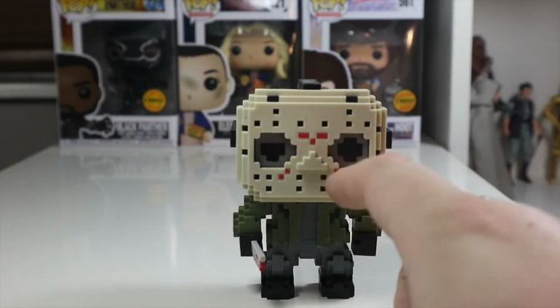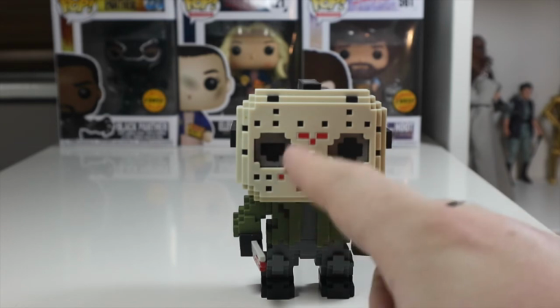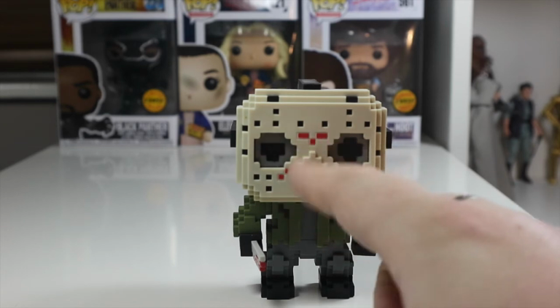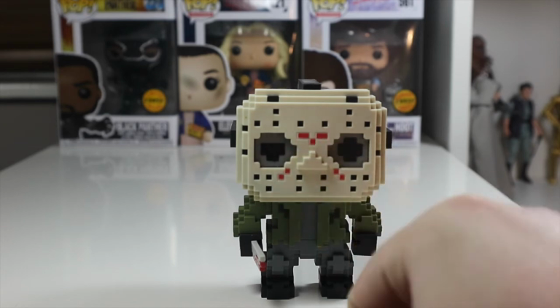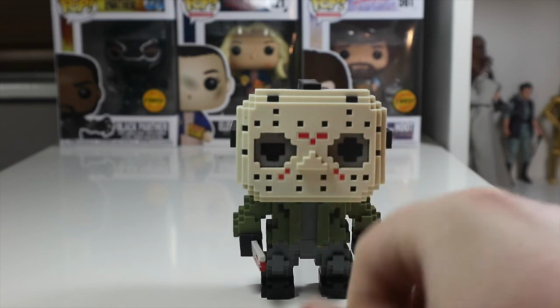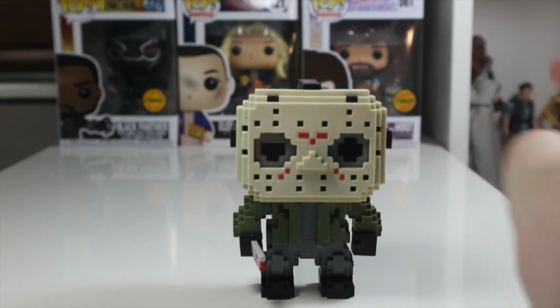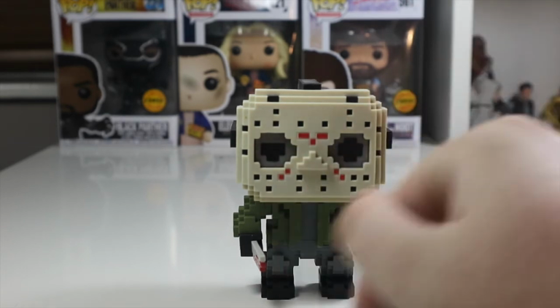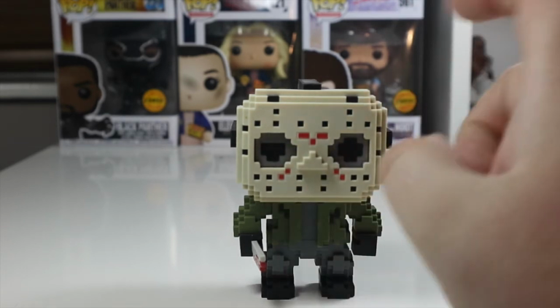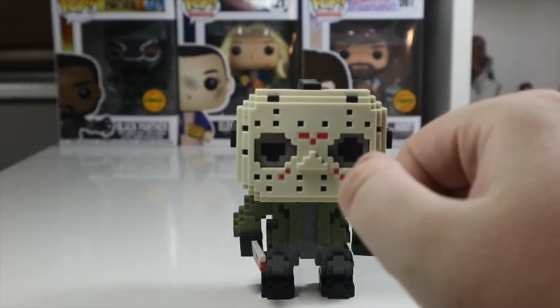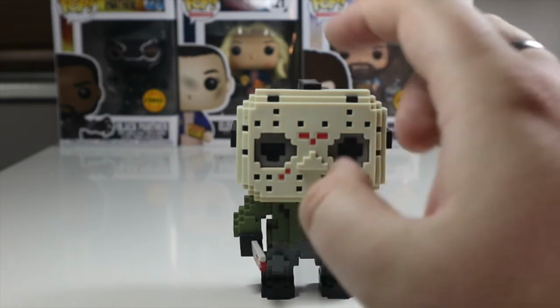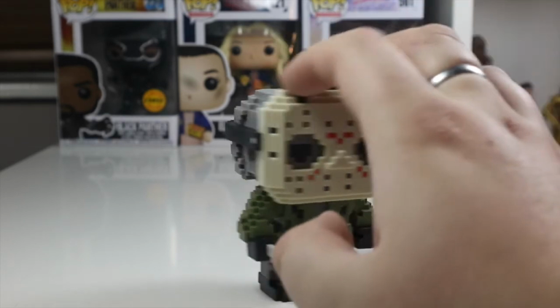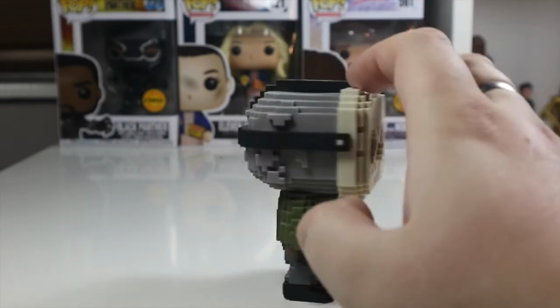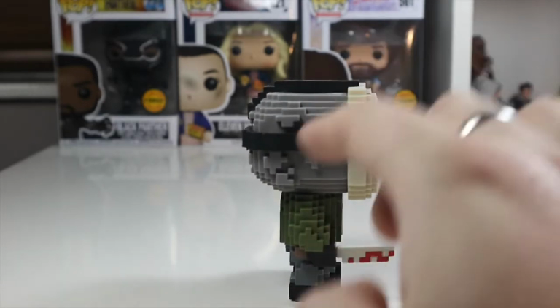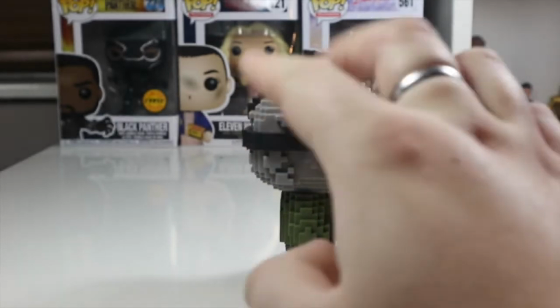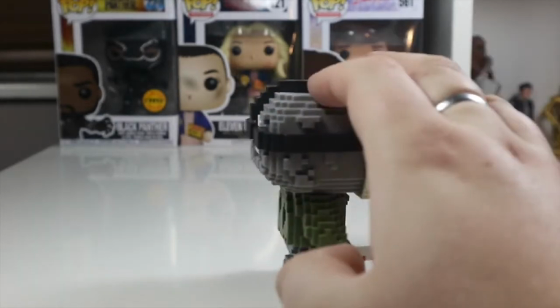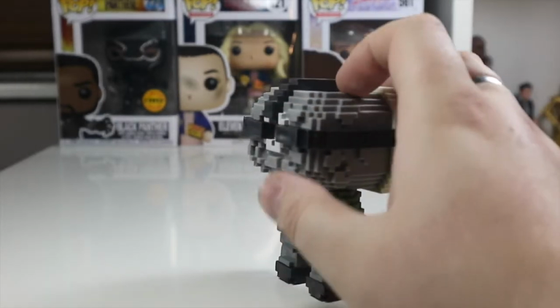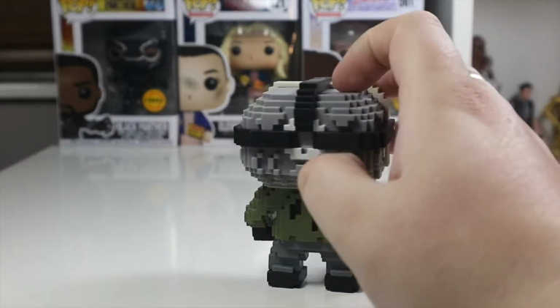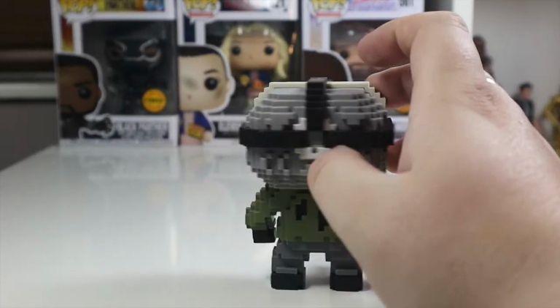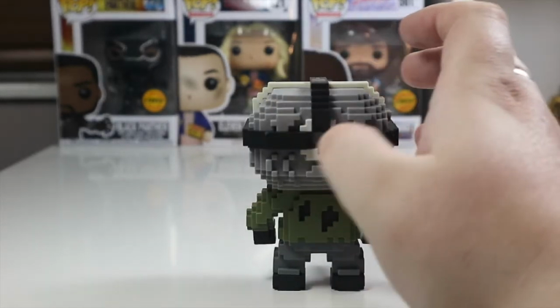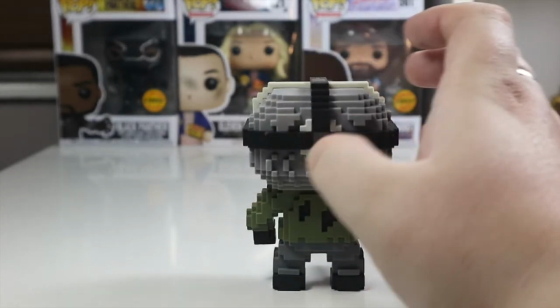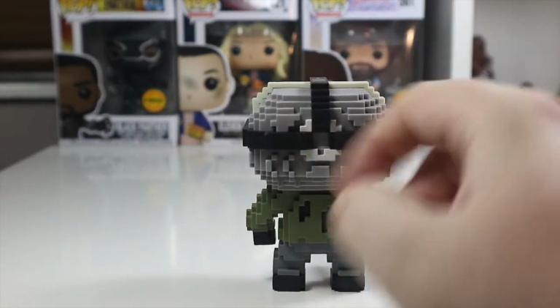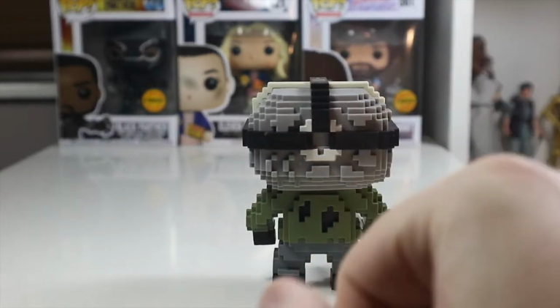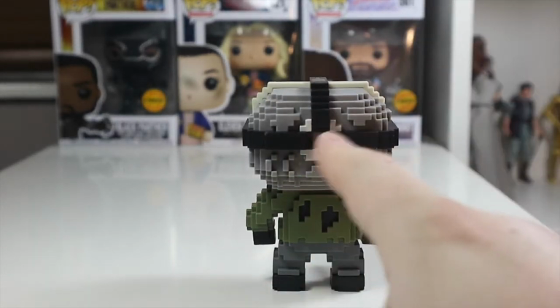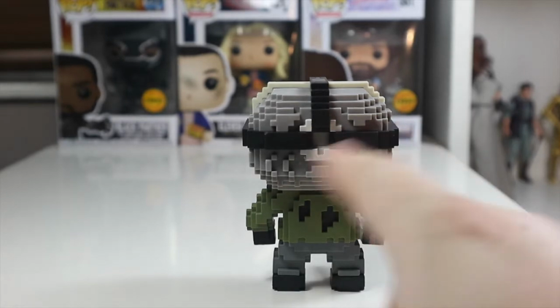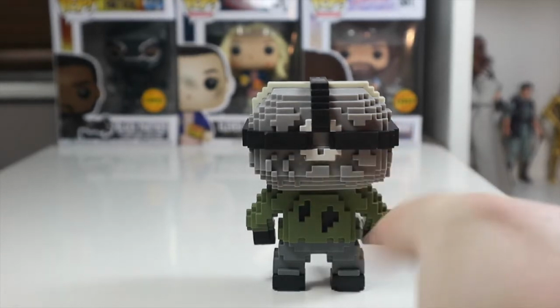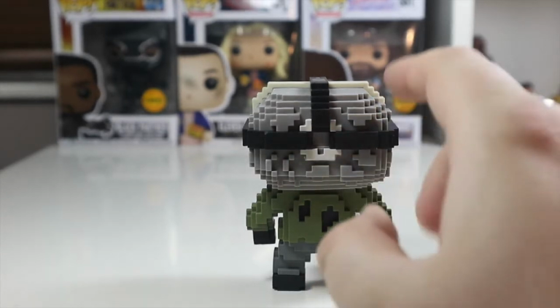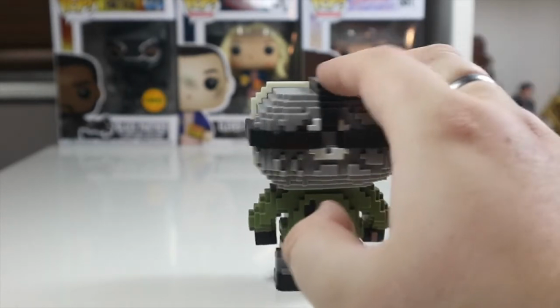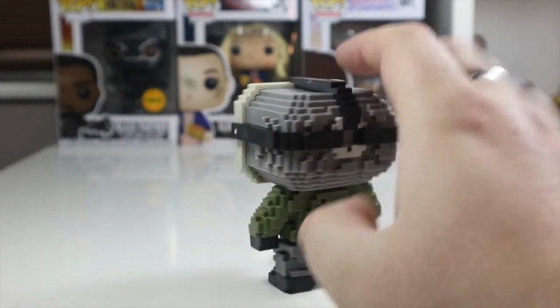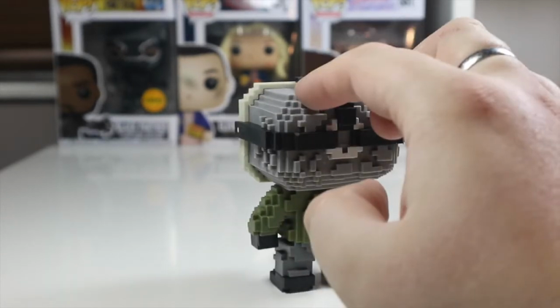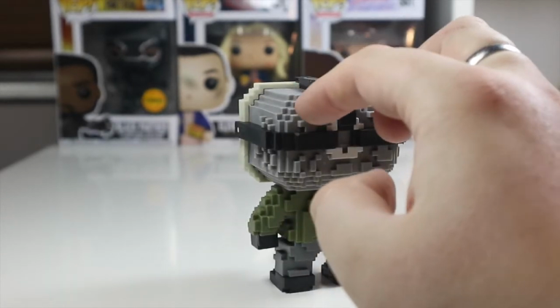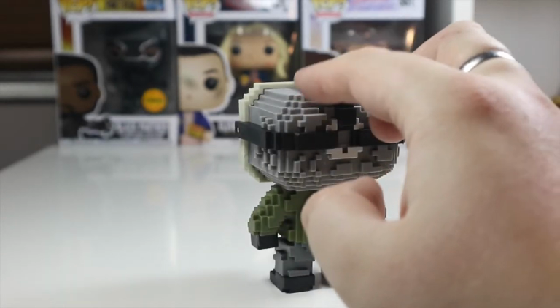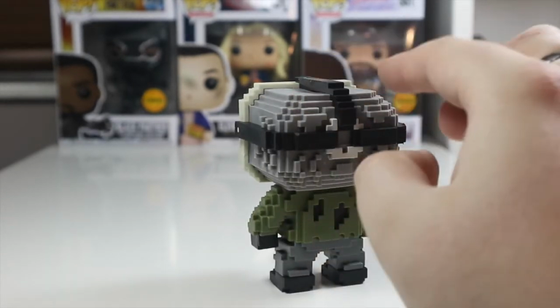You've got the red bits on the front, which are actually on his mask in the movies. You can see the straps for his mask going back, culminating at the back where there's a band to hold them all on. His head is all gray, but it's all 8-bitted out.